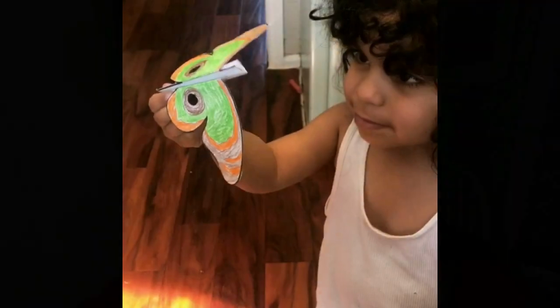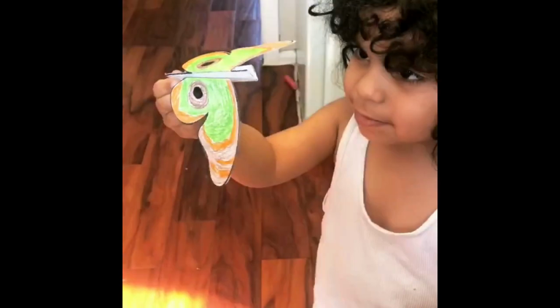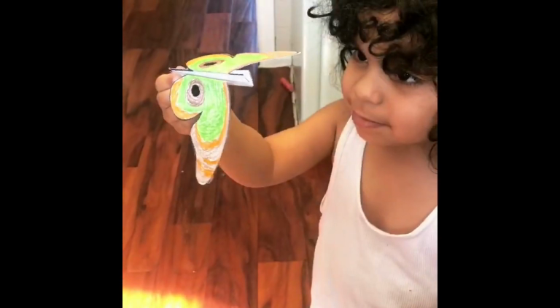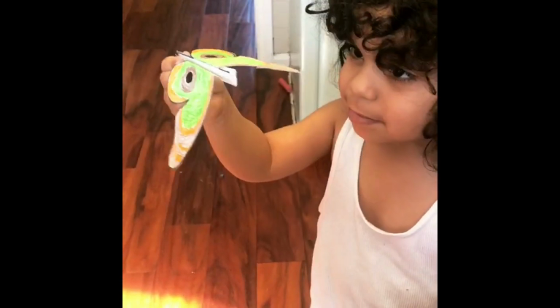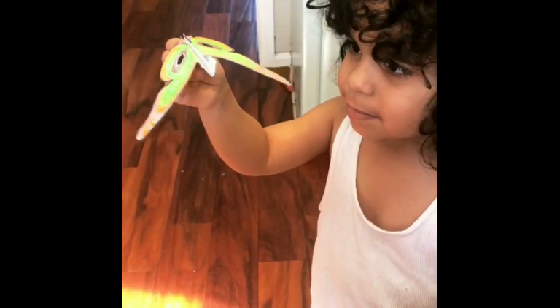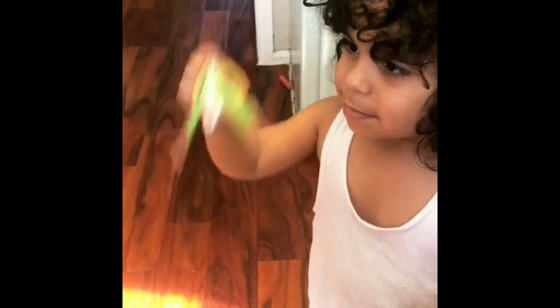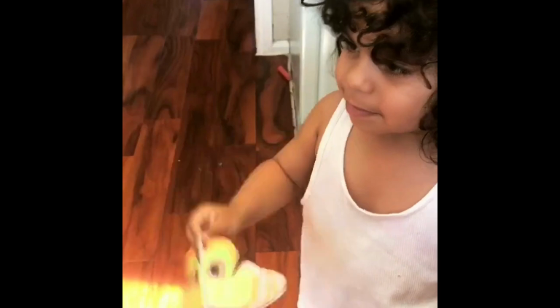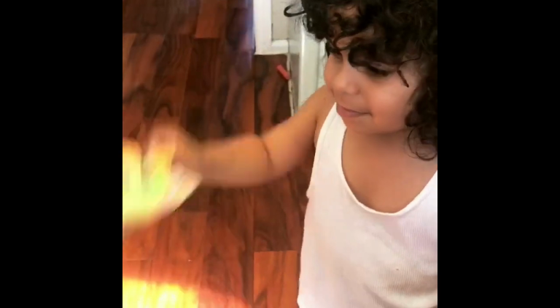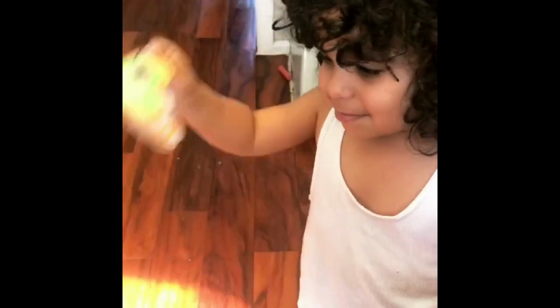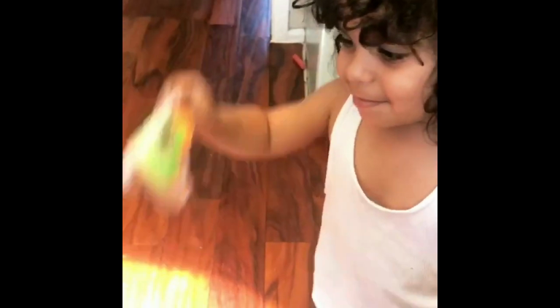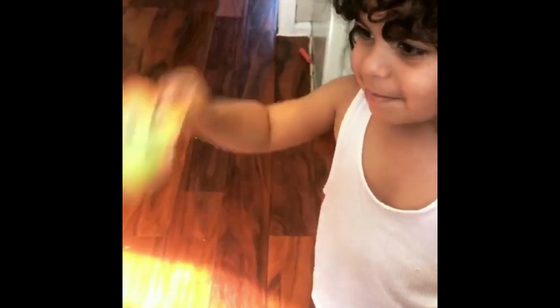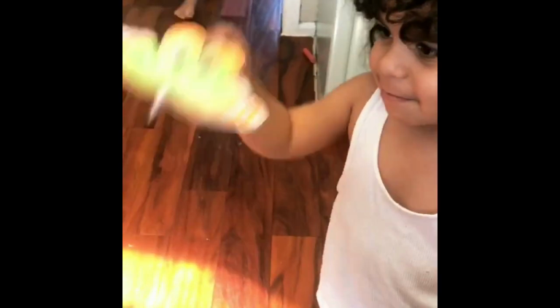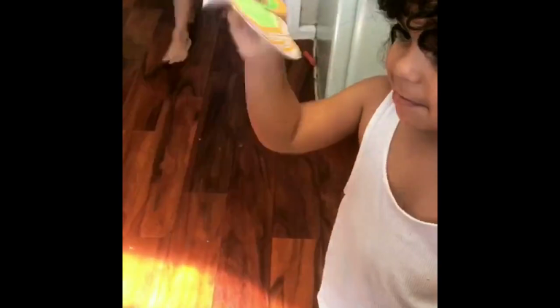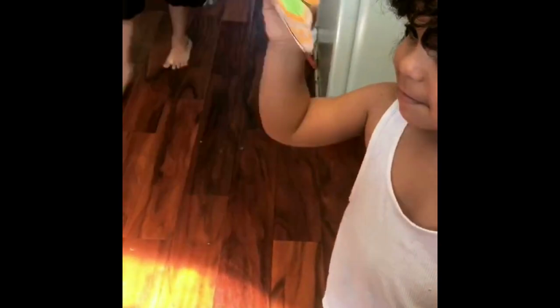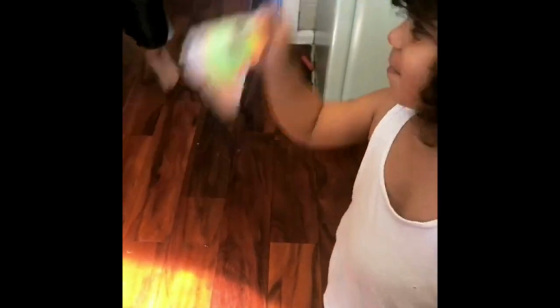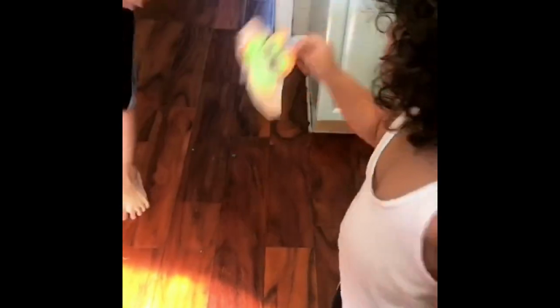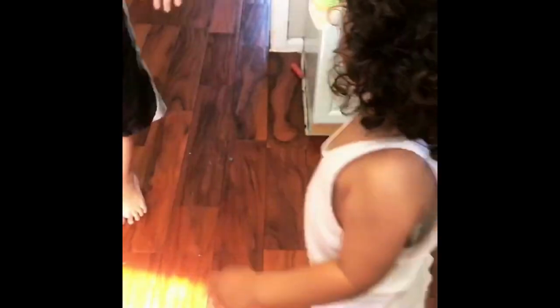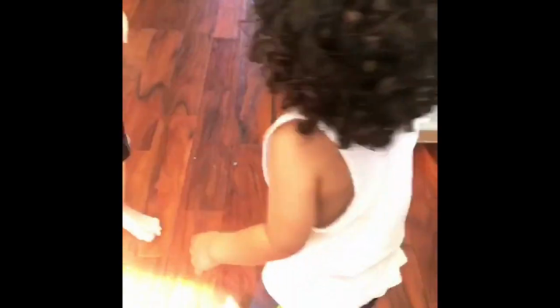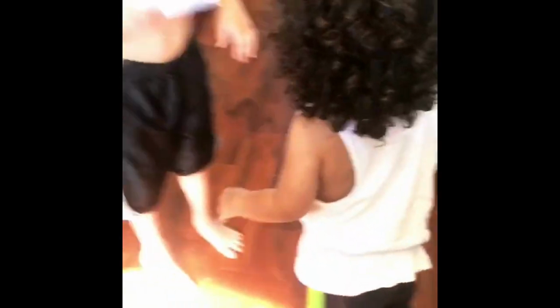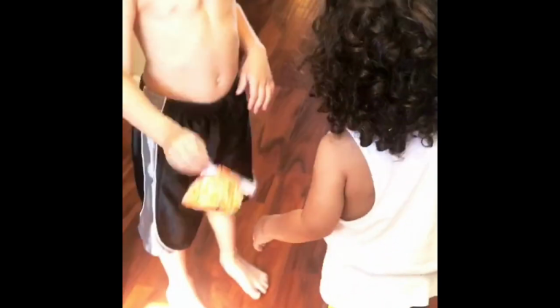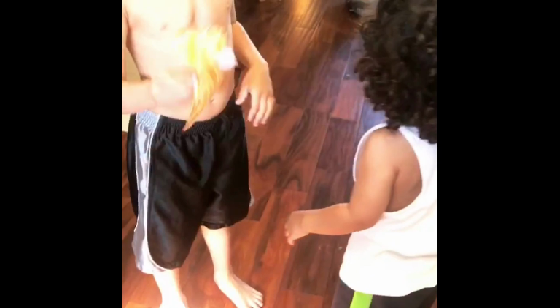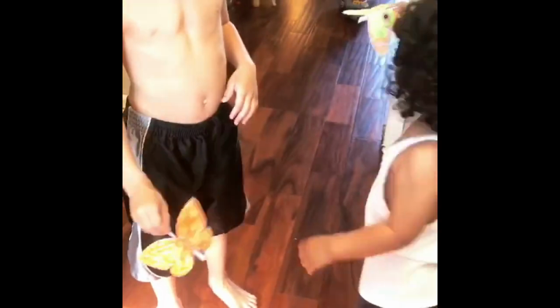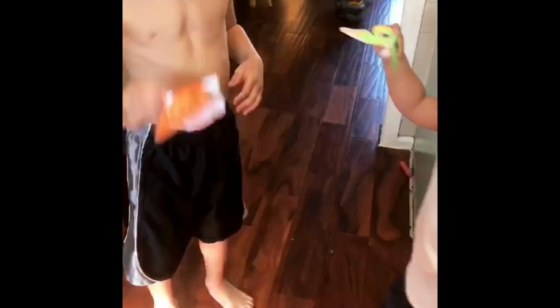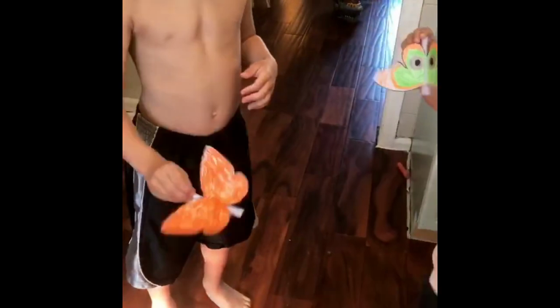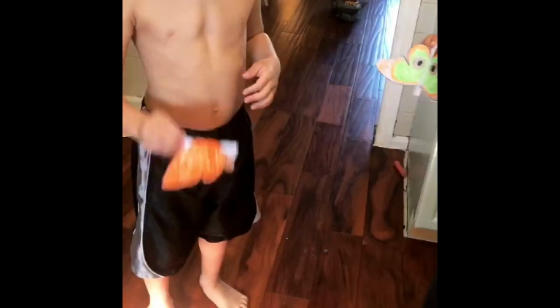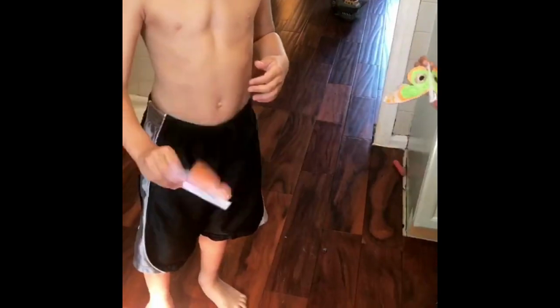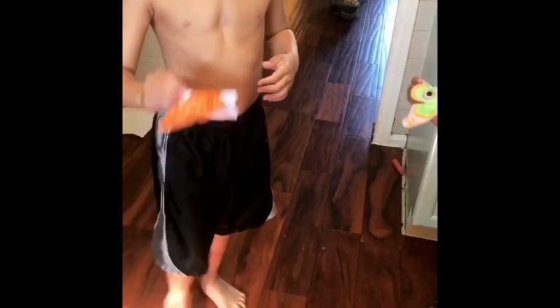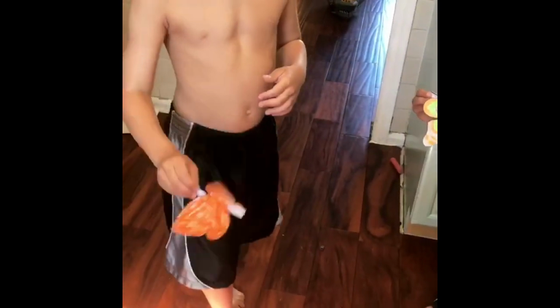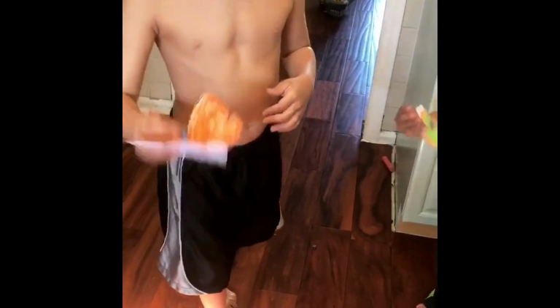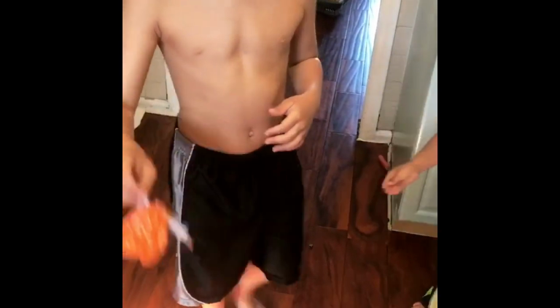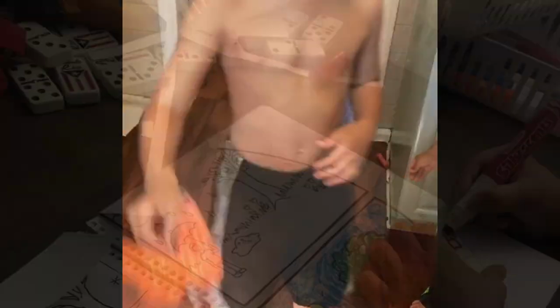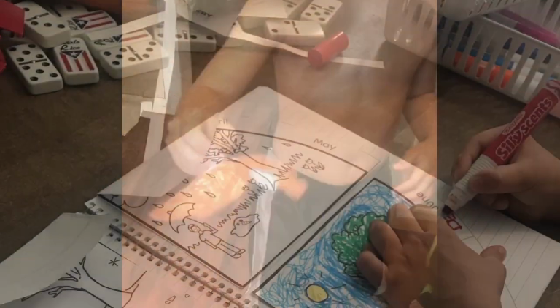Okay, JJ — flap it, flap the wings! Flap the wings. You like it? Show me, Jenna. Wow!